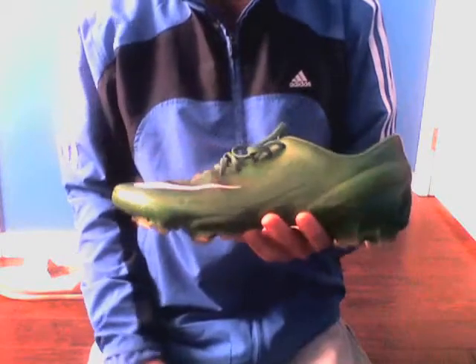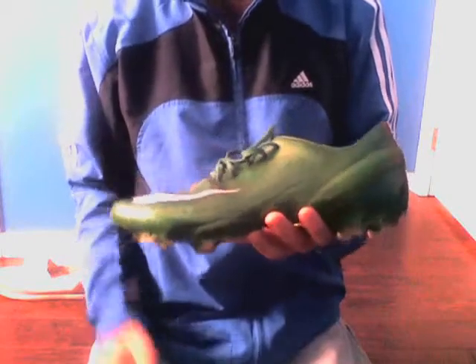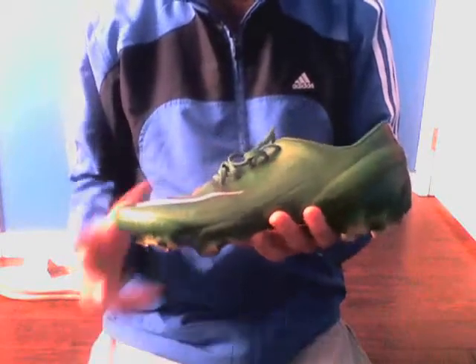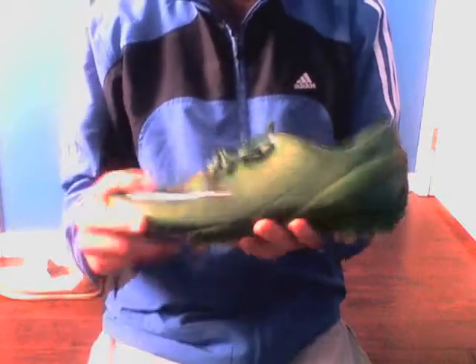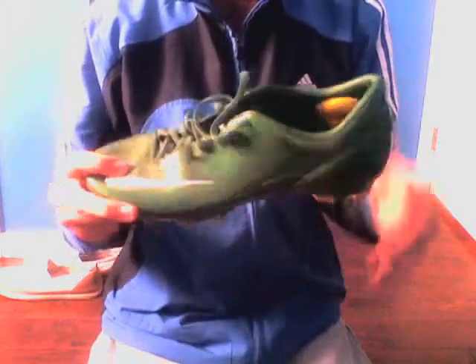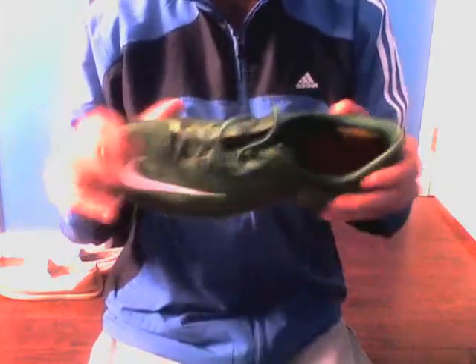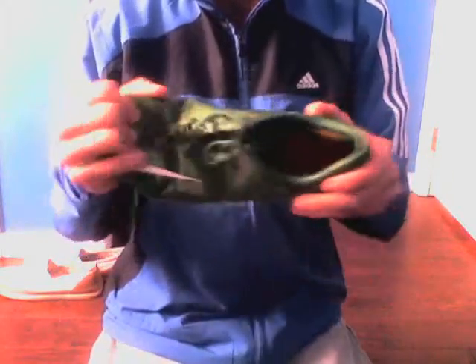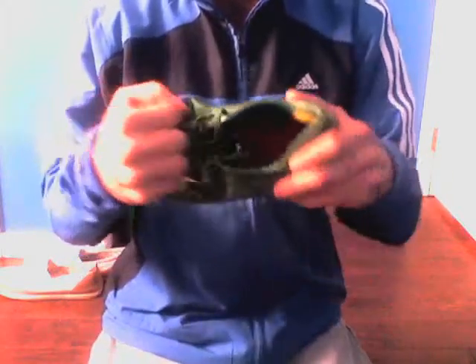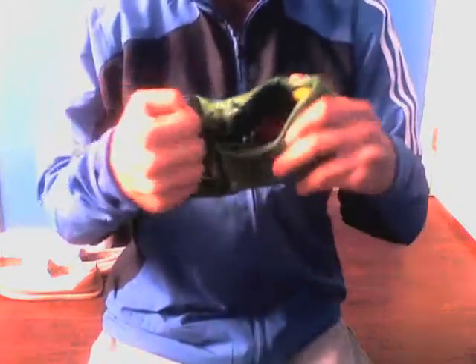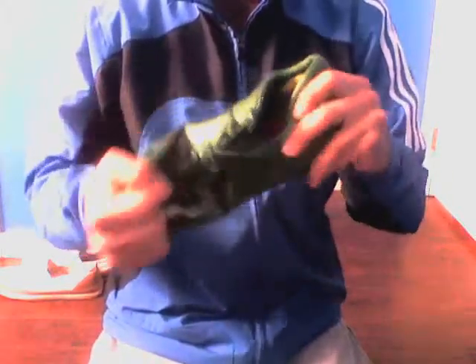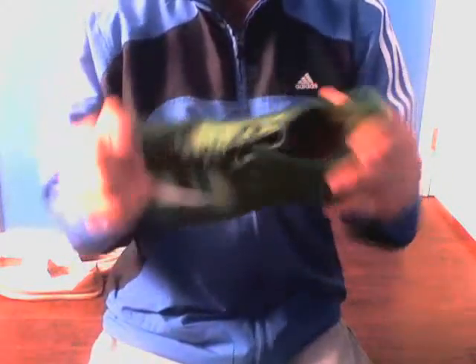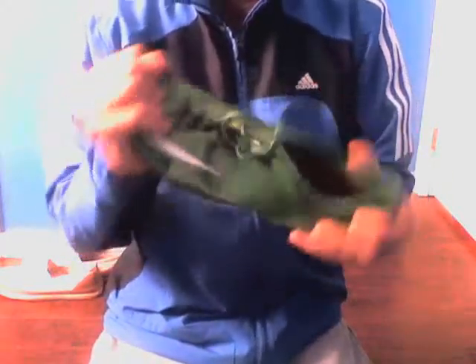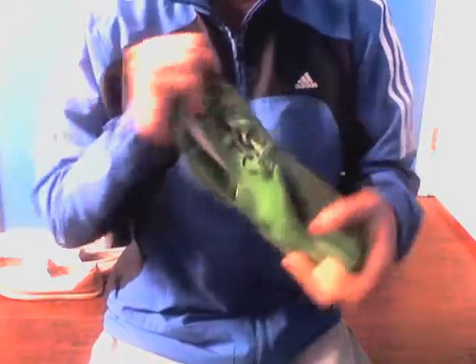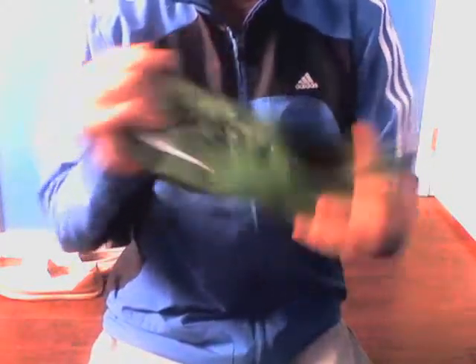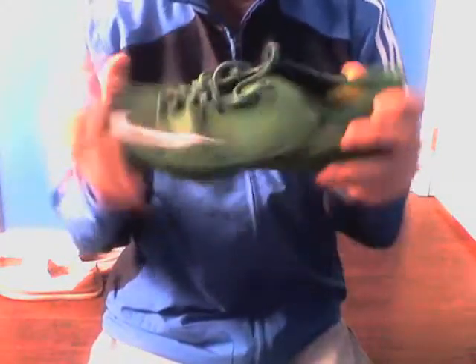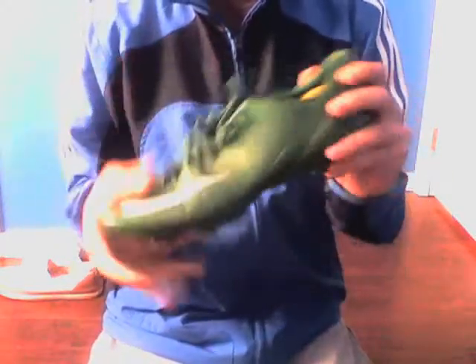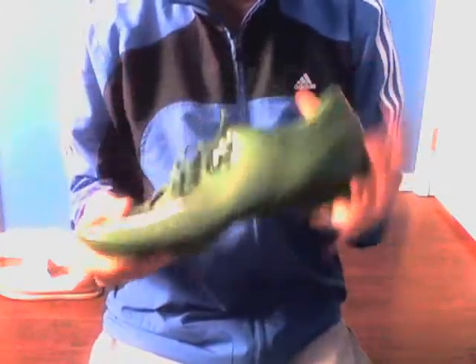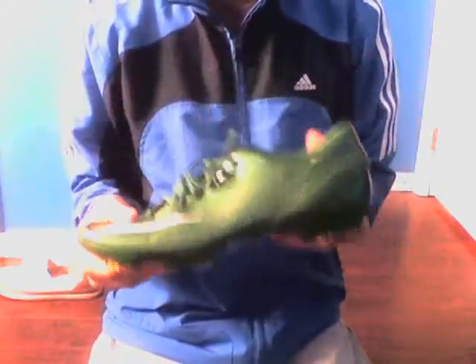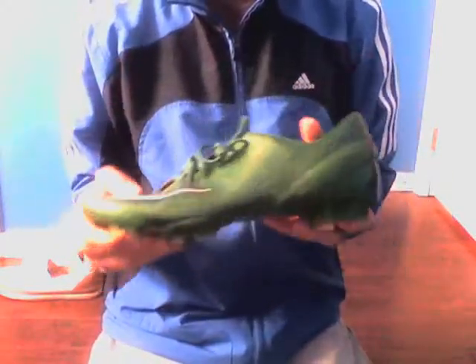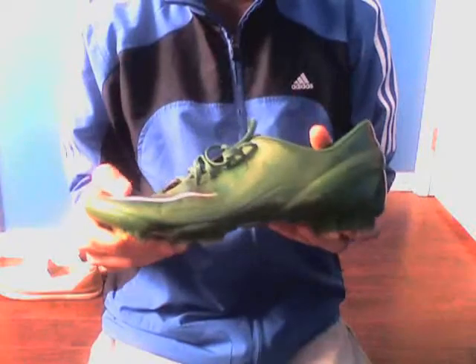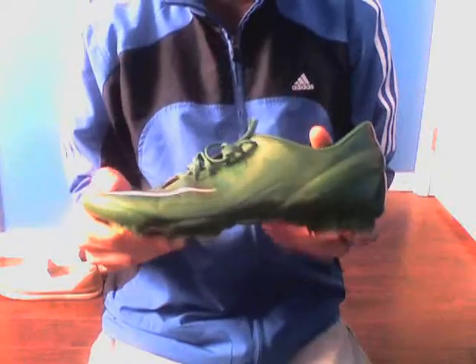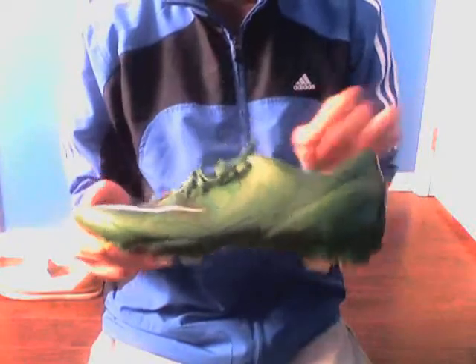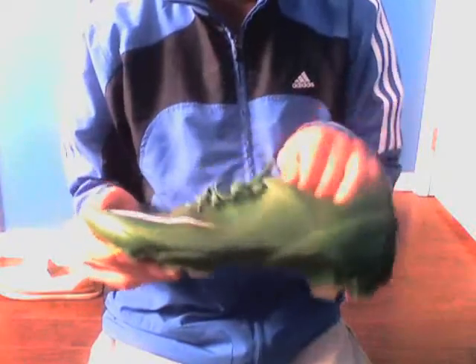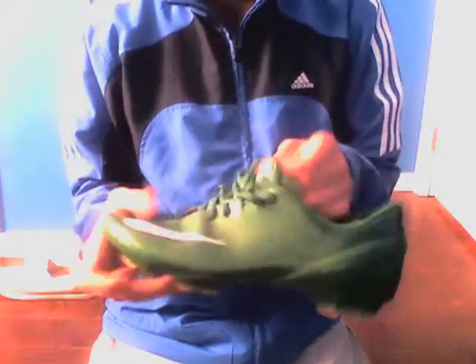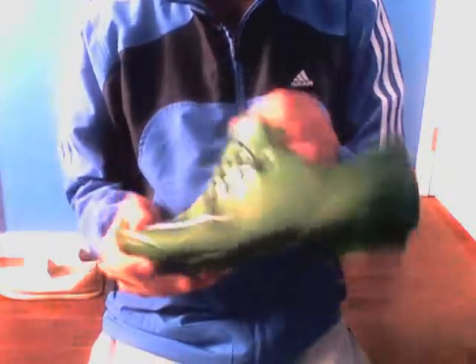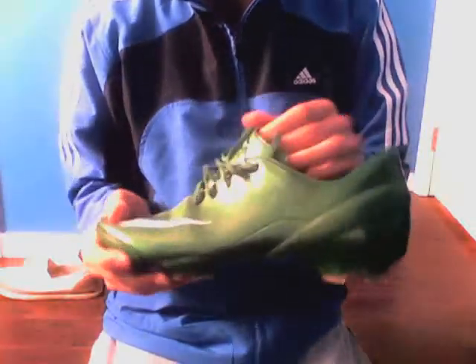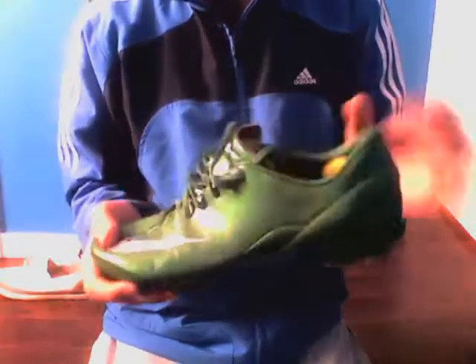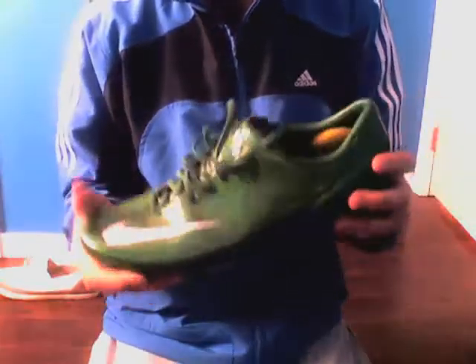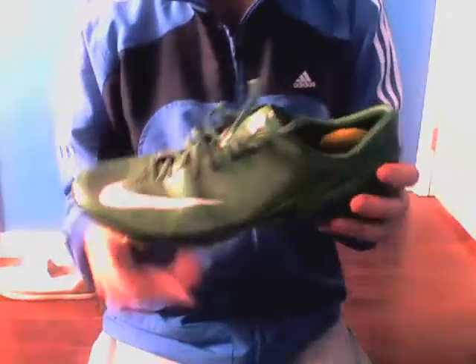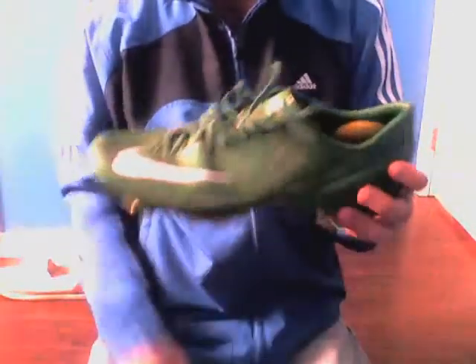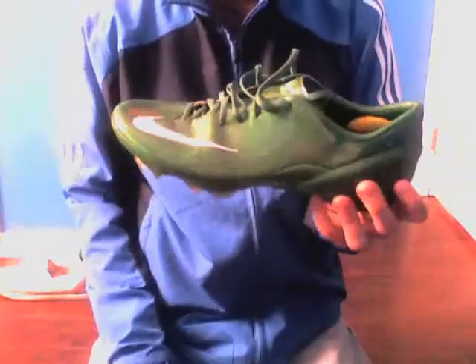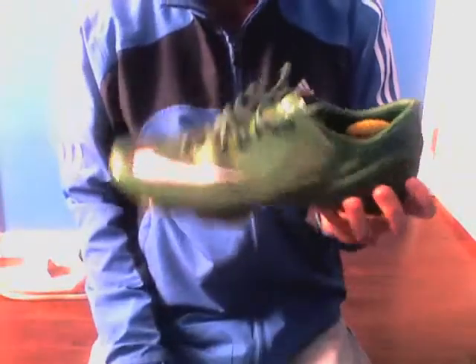They're really, really easy to break in. After about a game and a half, they're very, very comfortable. Stay comfortable all season long.